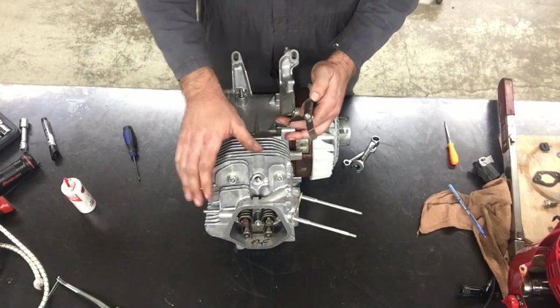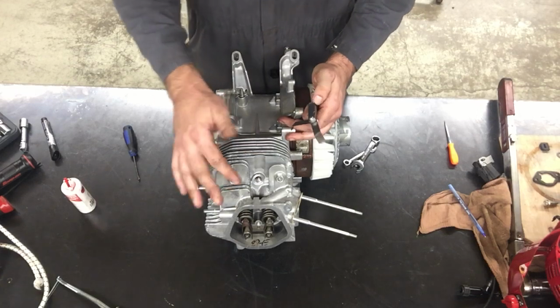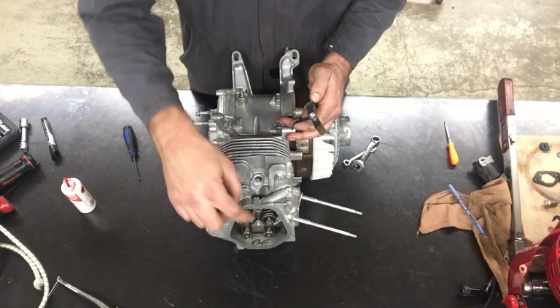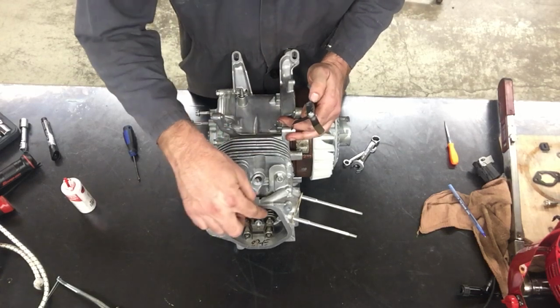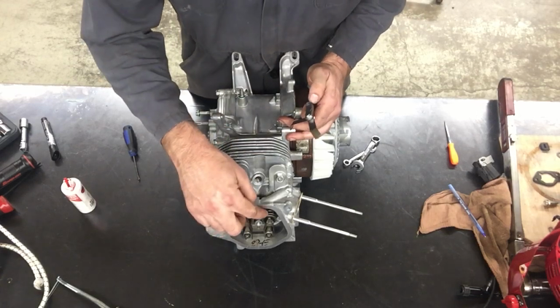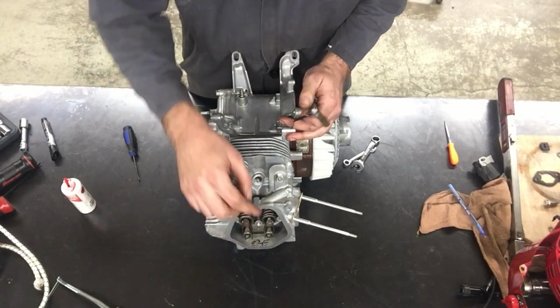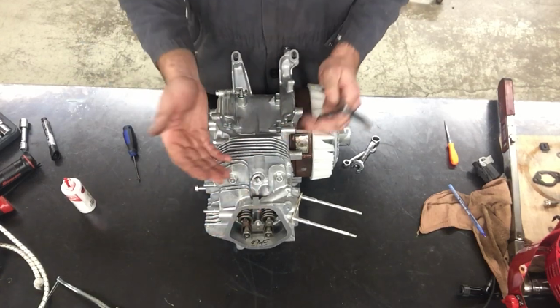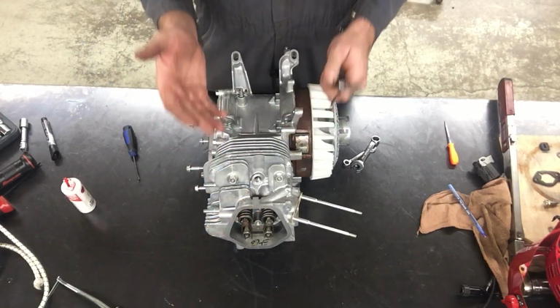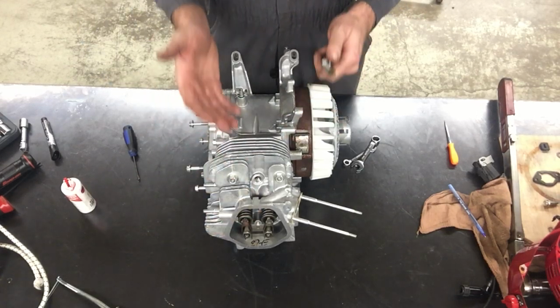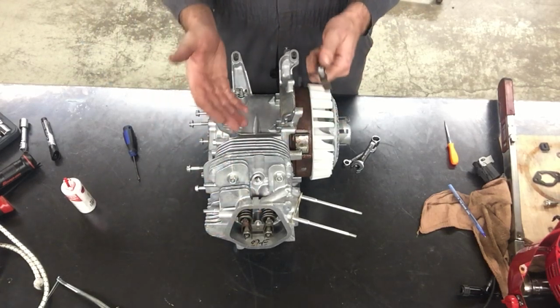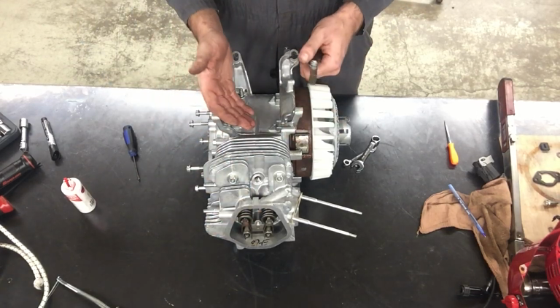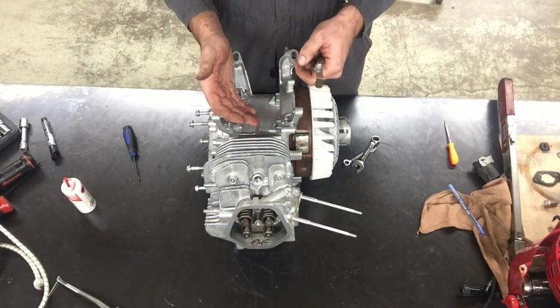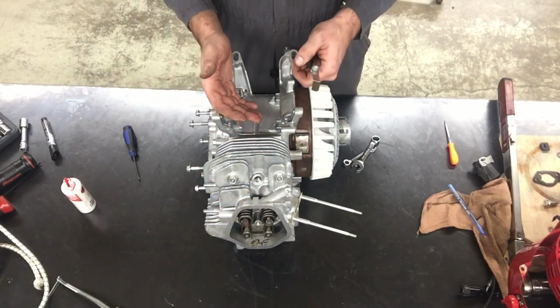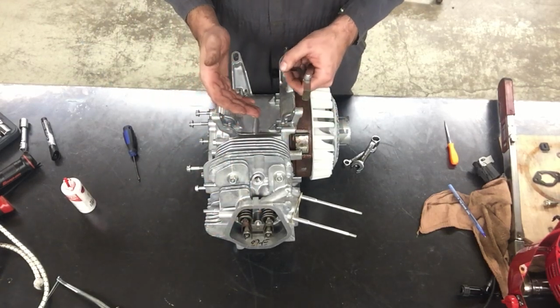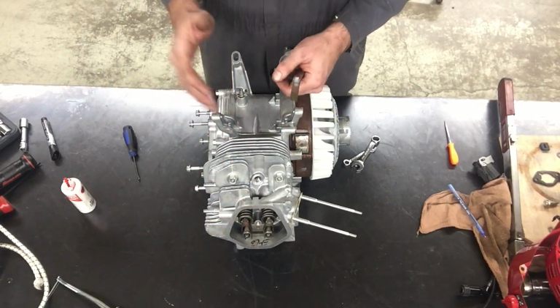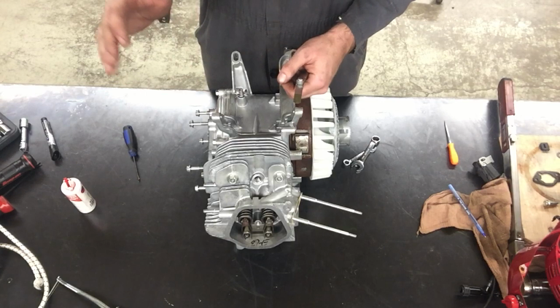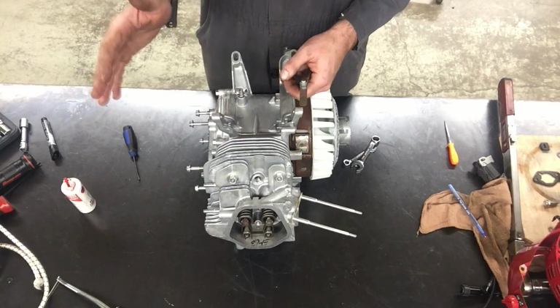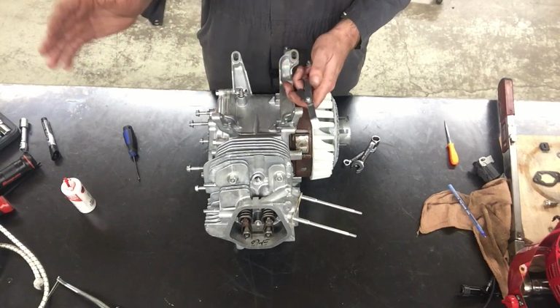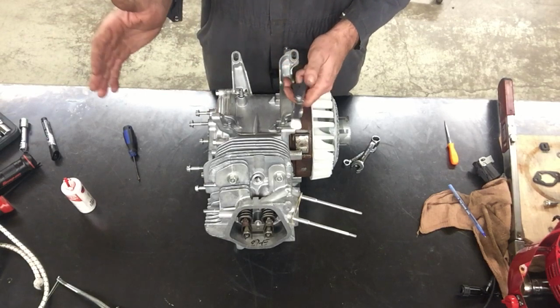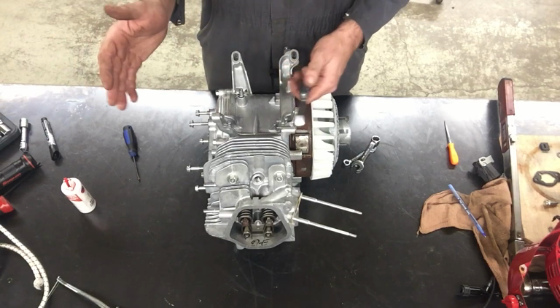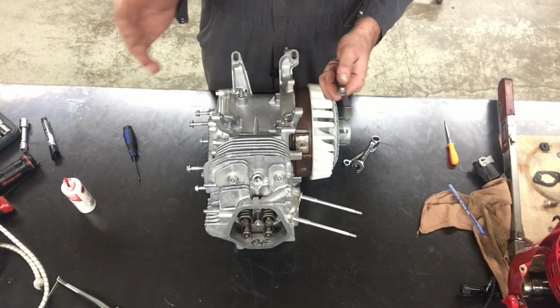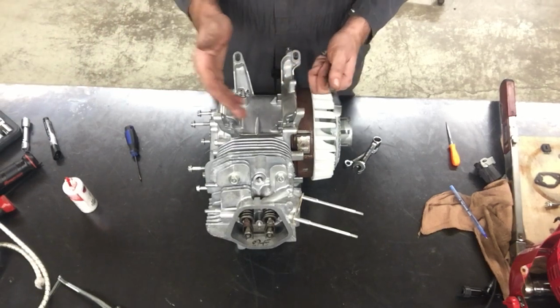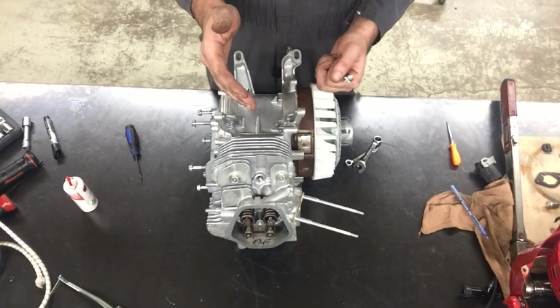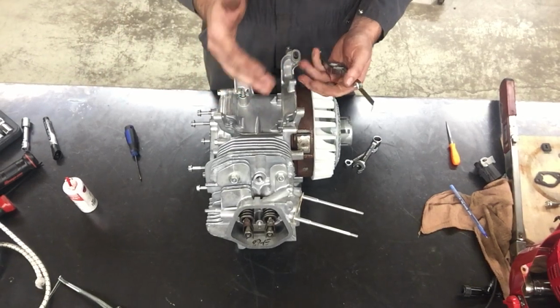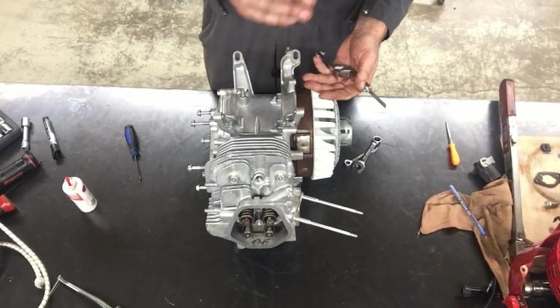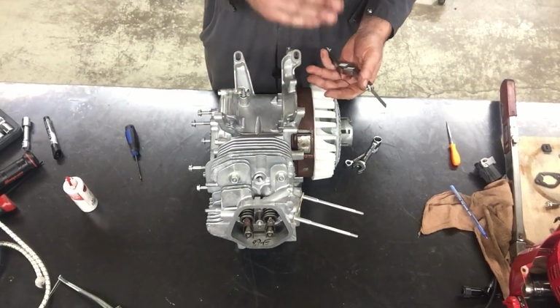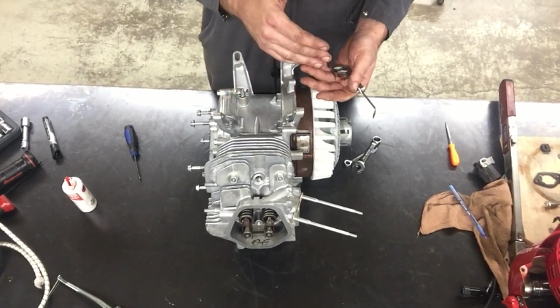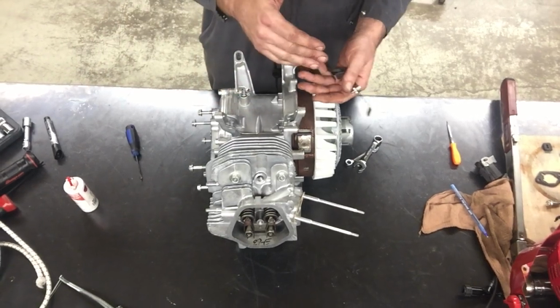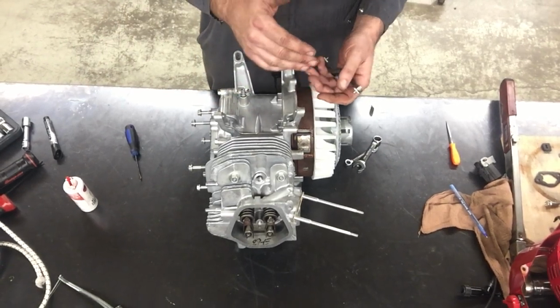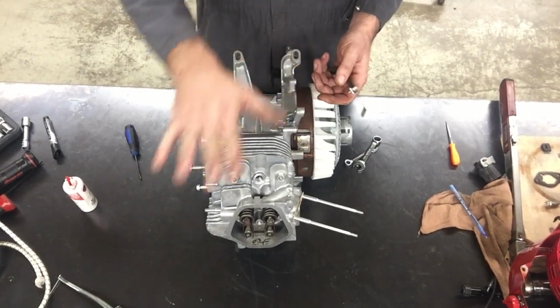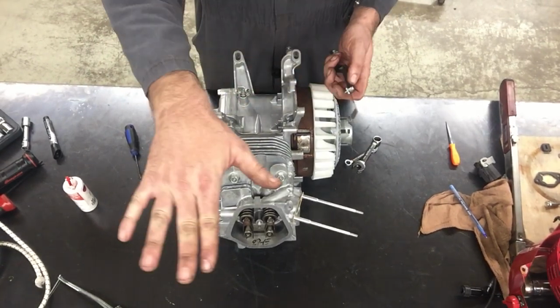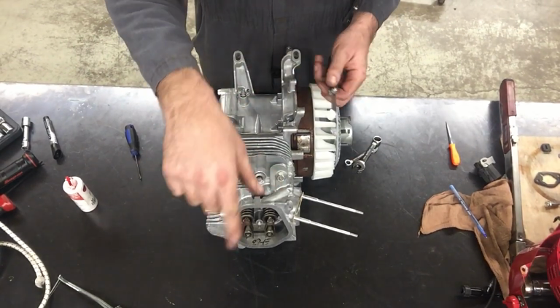The objective was to get six thousandths of an inch, but the spec is acceptable at five thousandths, six thousandths, or seven thousandths.